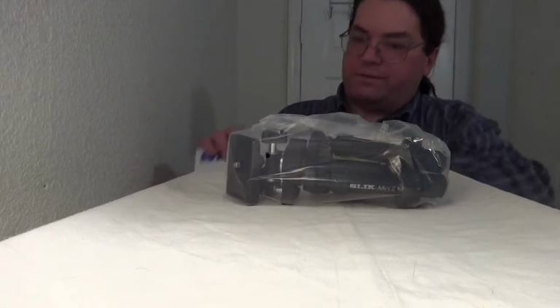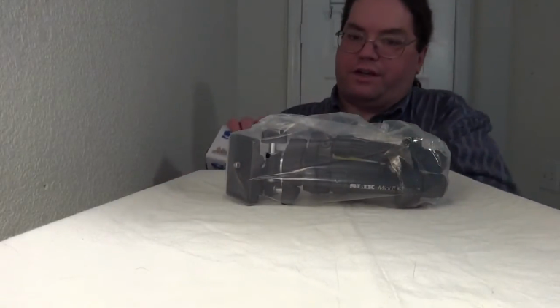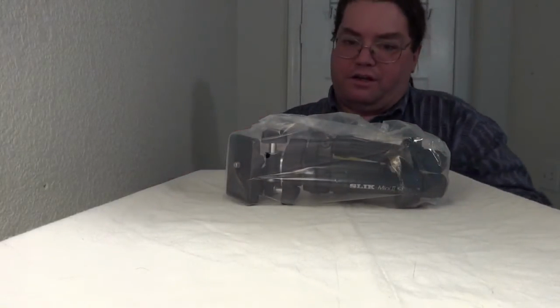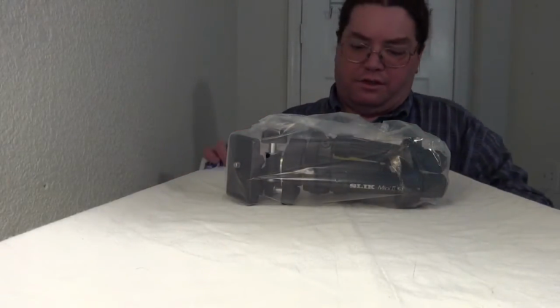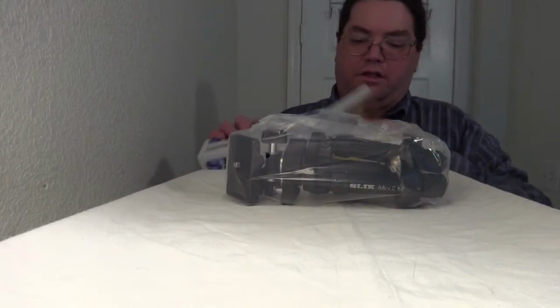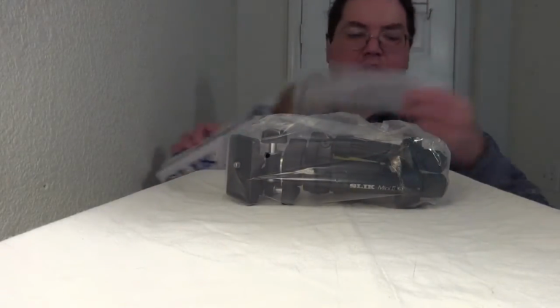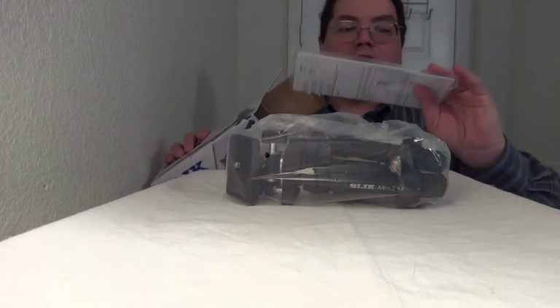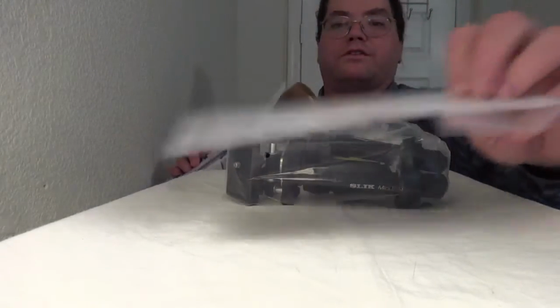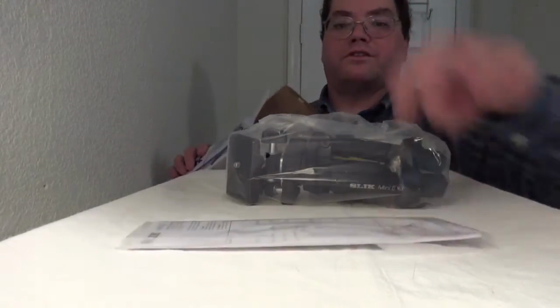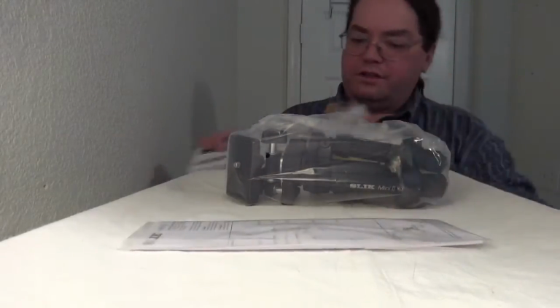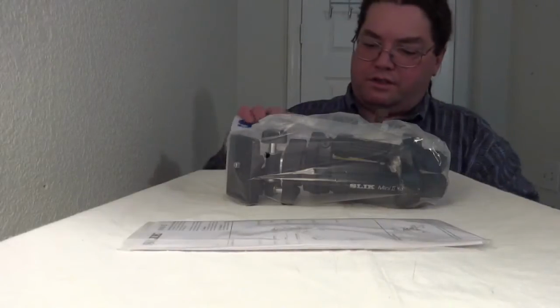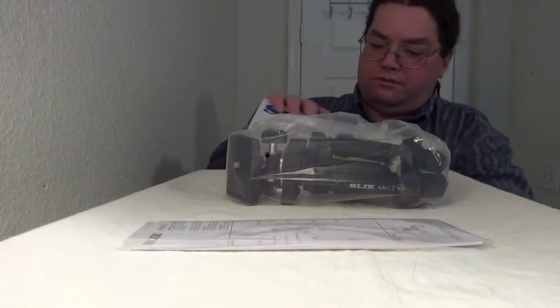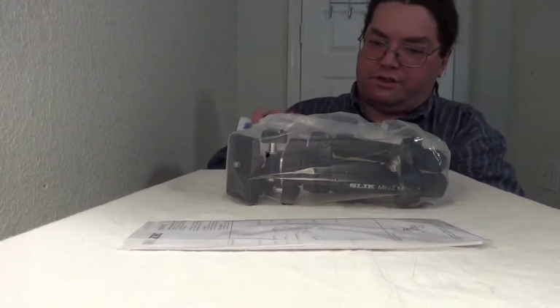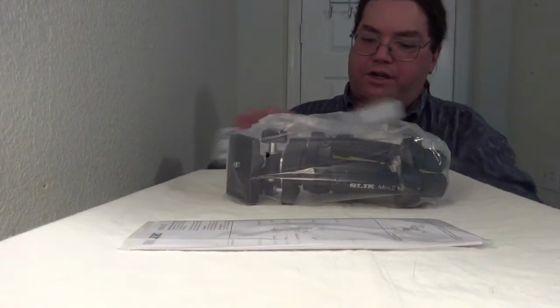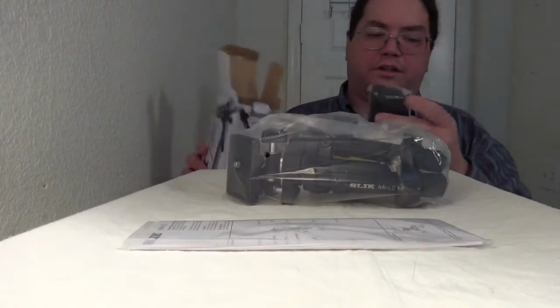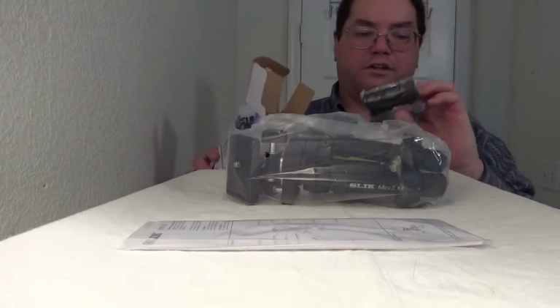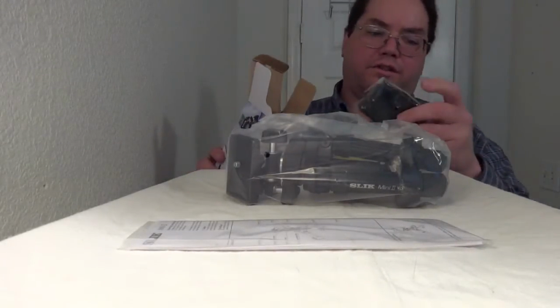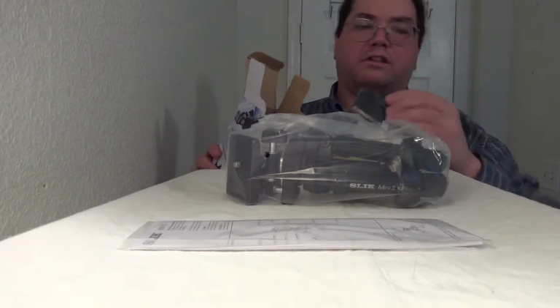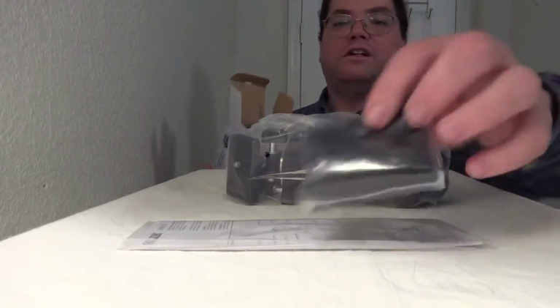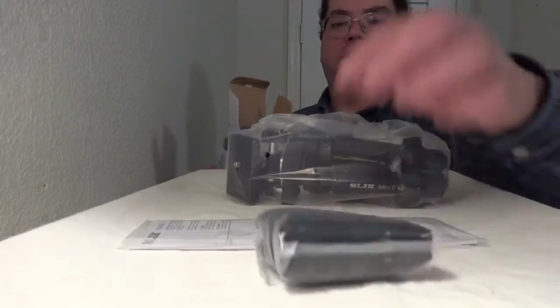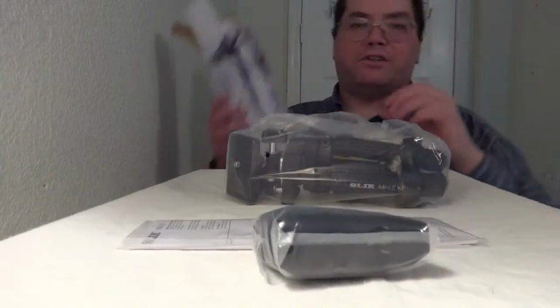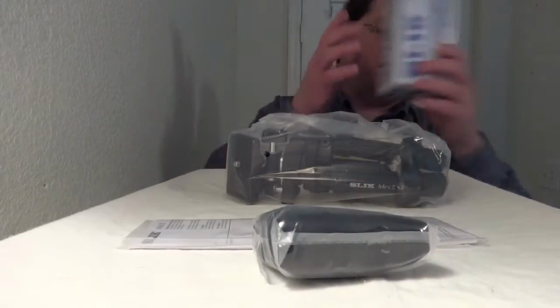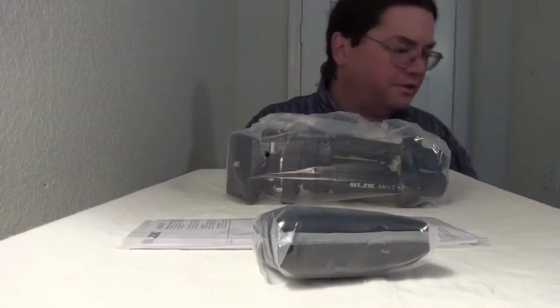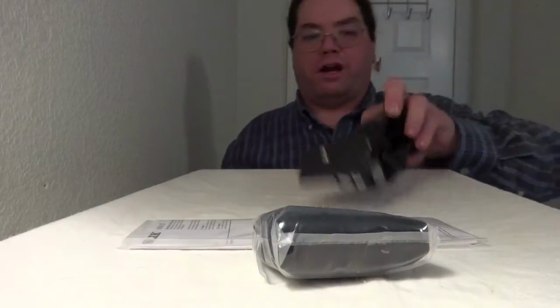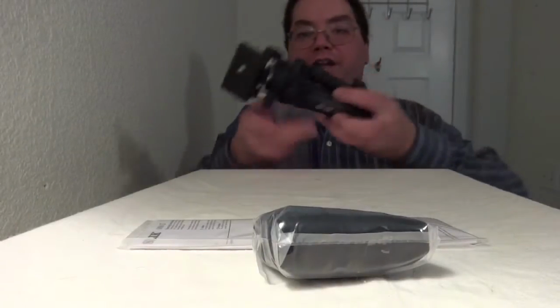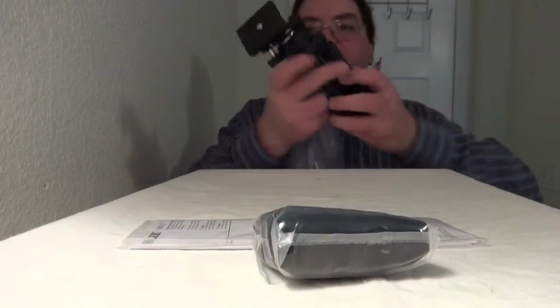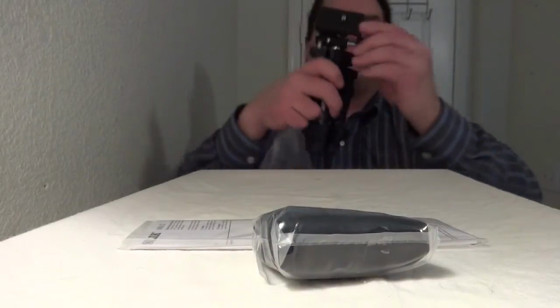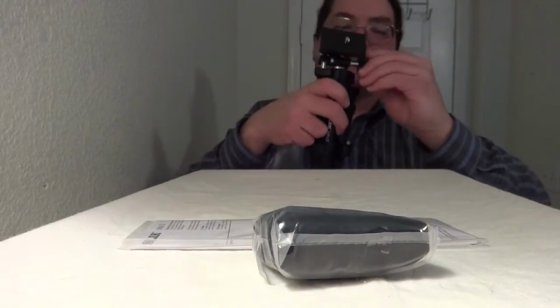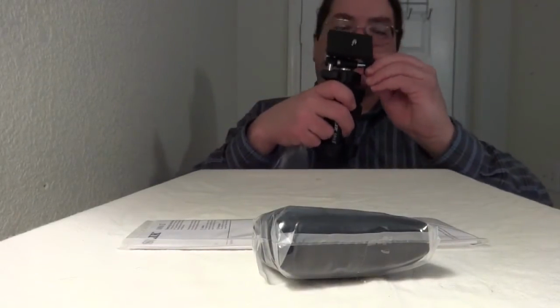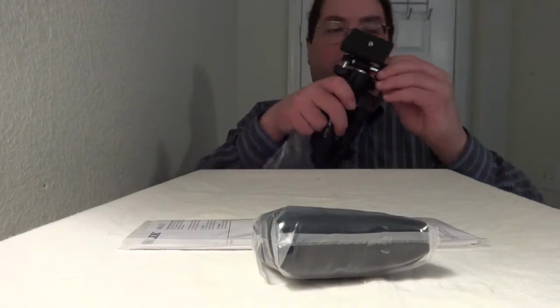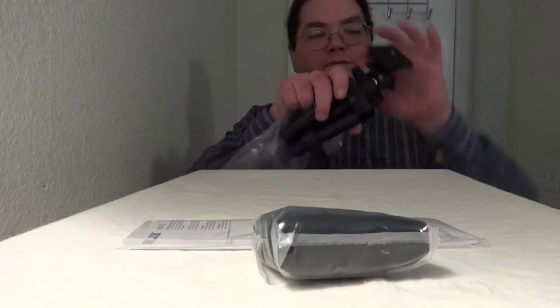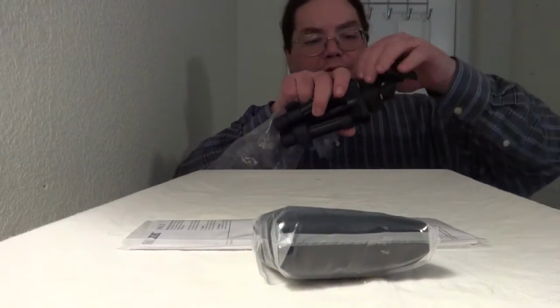There's something else in here — there's instructions, and a pouch. How cool! That is hefty — I feel good workmanship there.